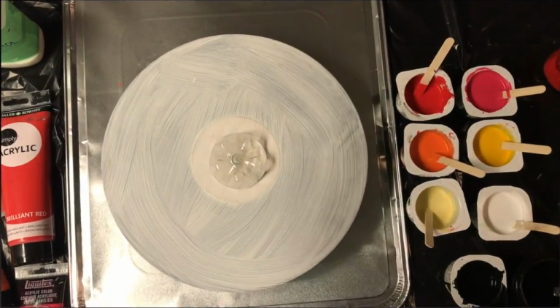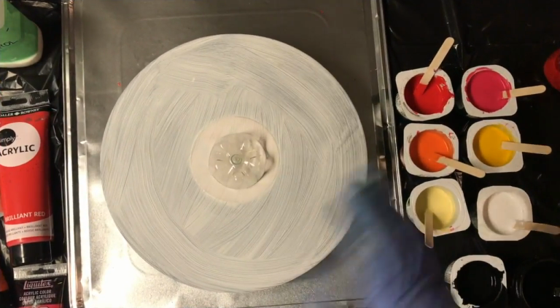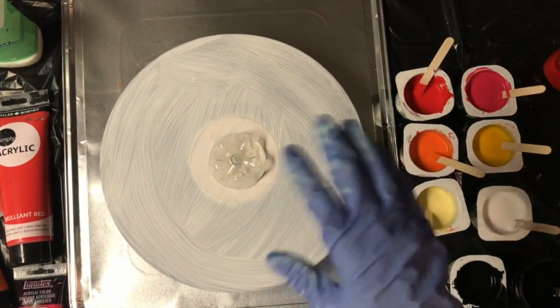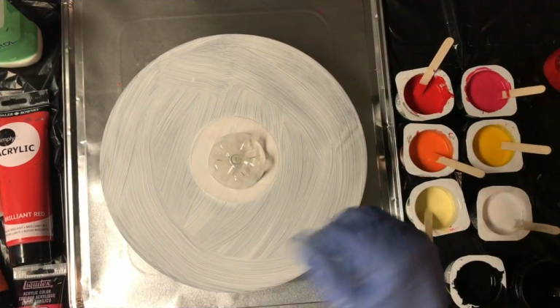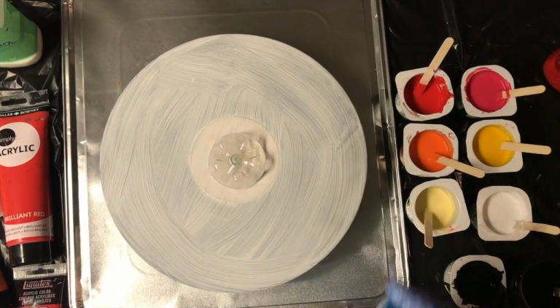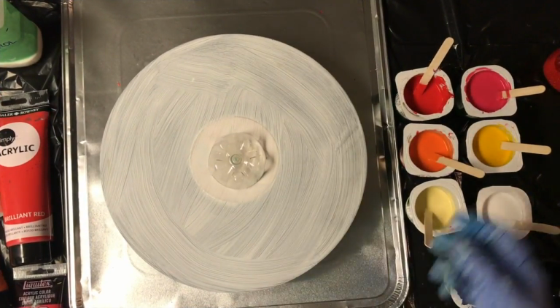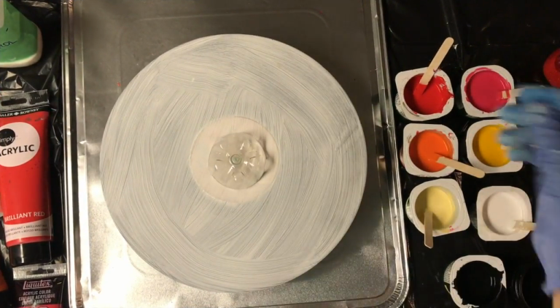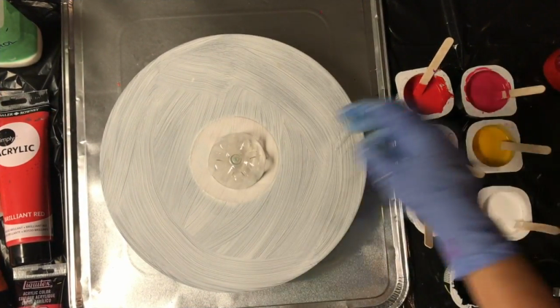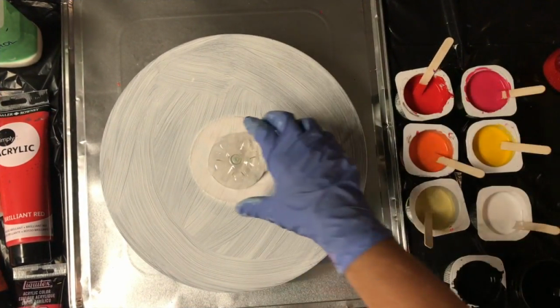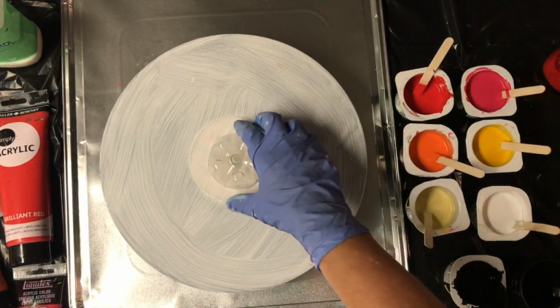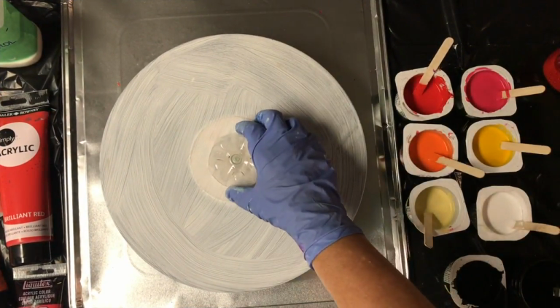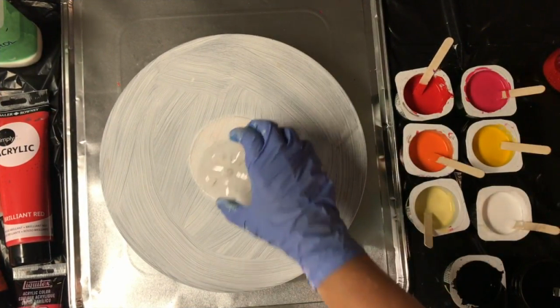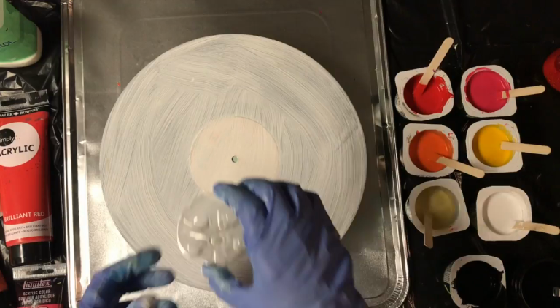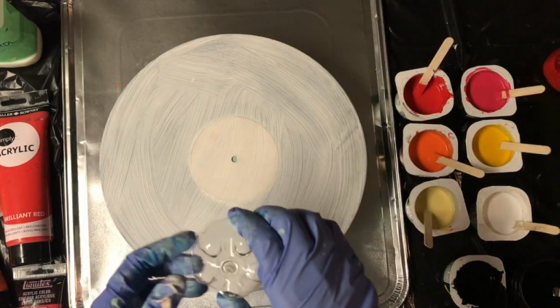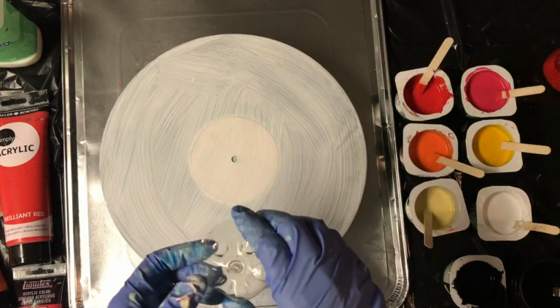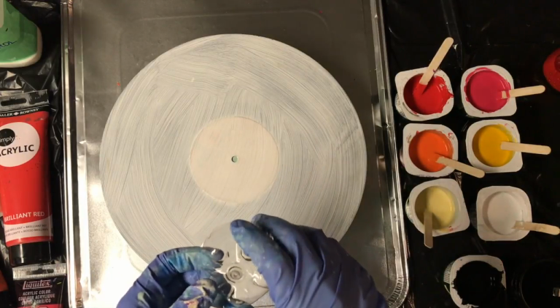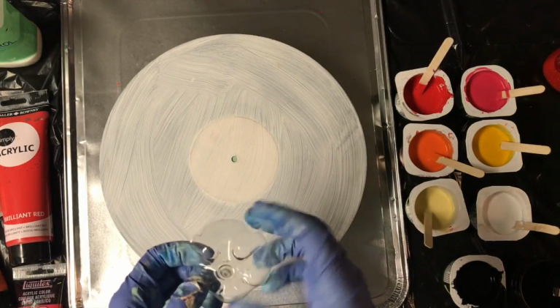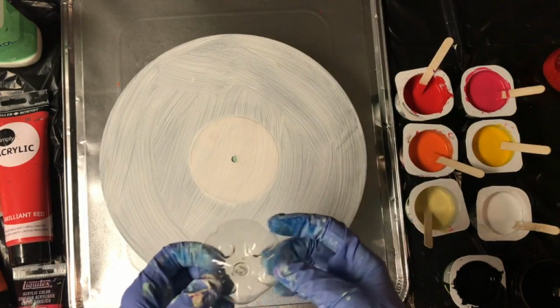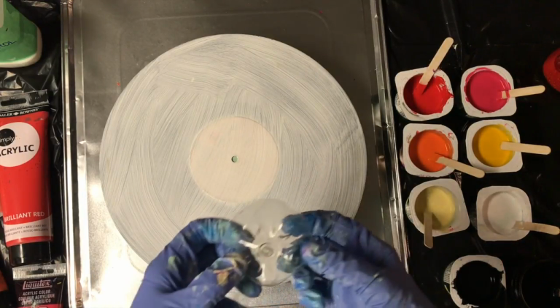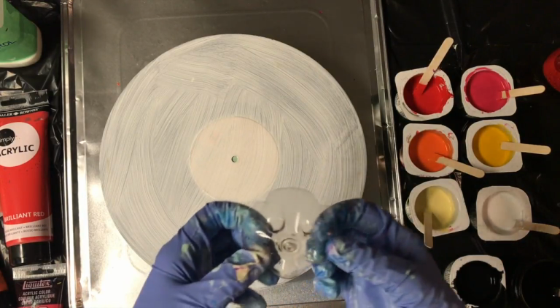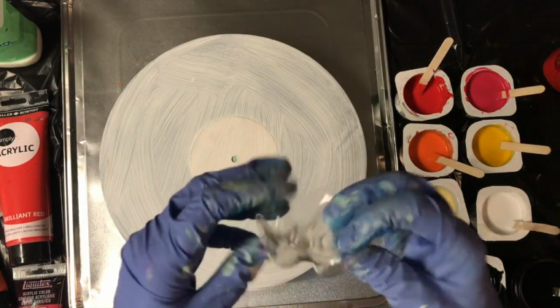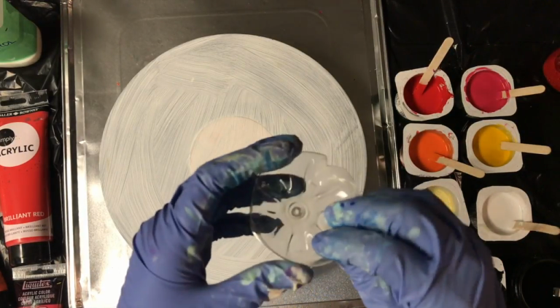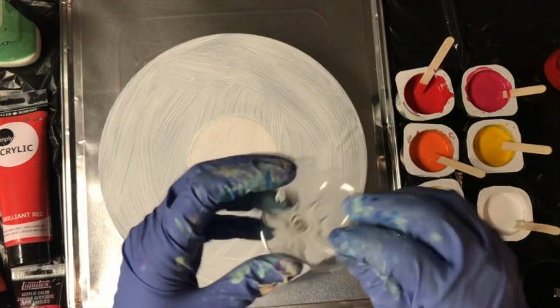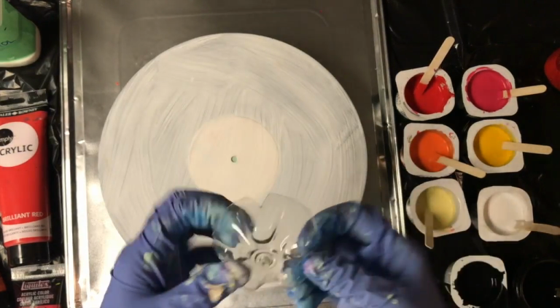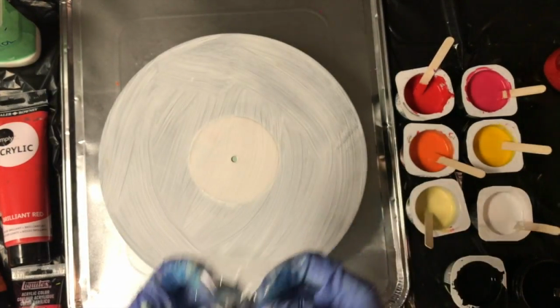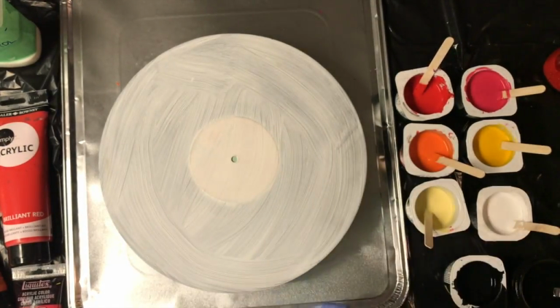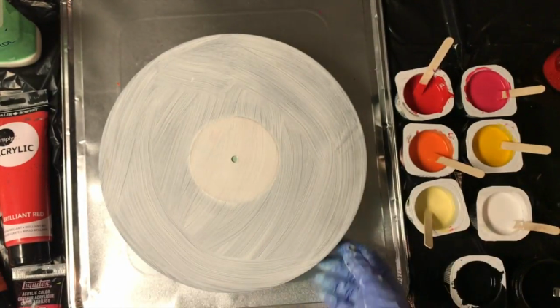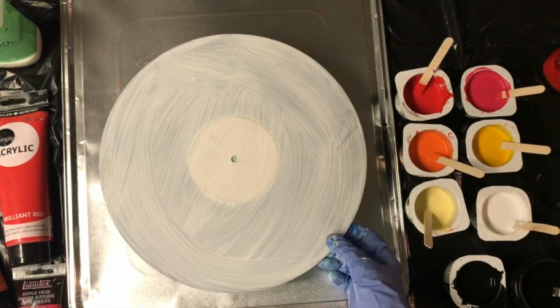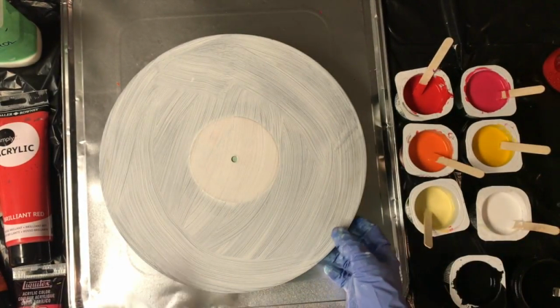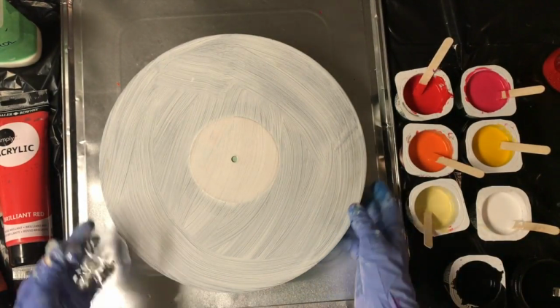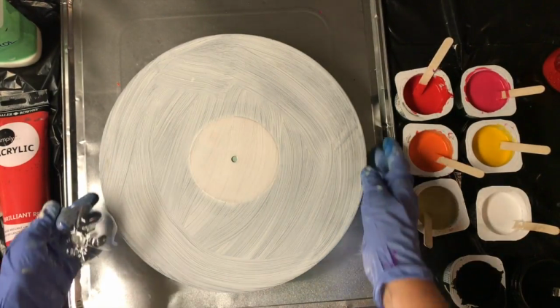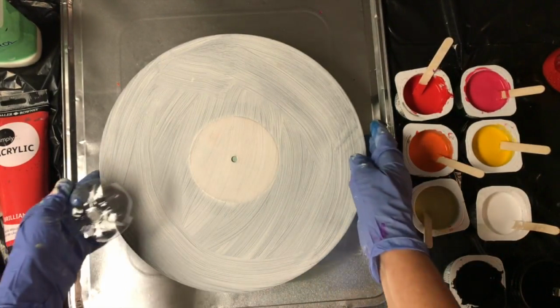Hey there. I'm doing a bottle bottom pour today on a record.